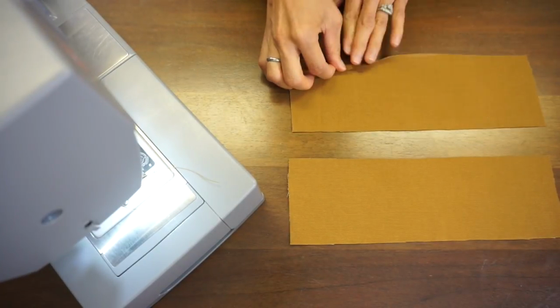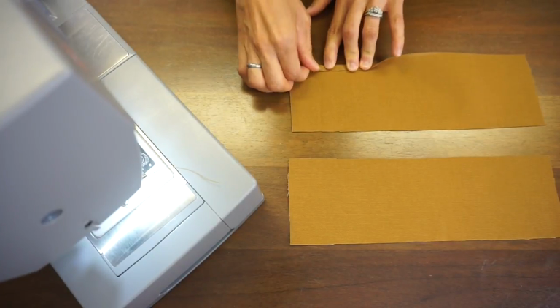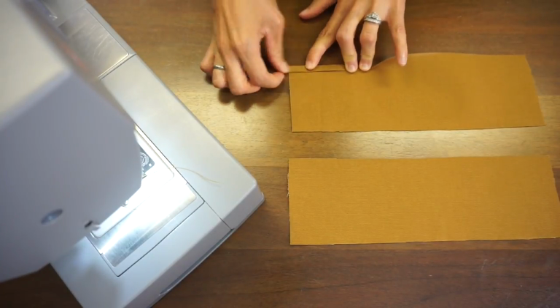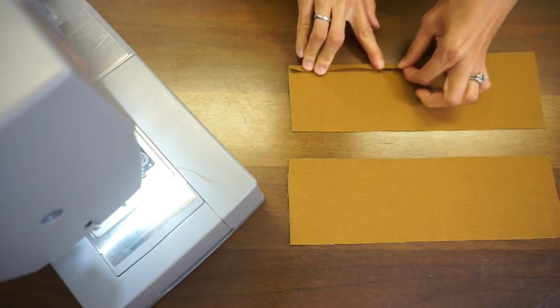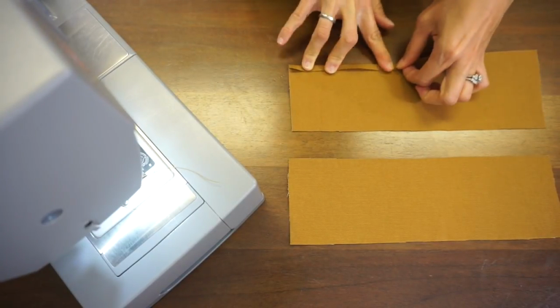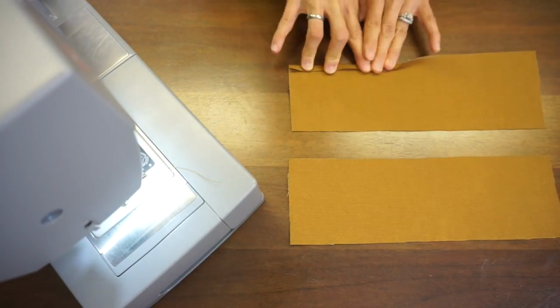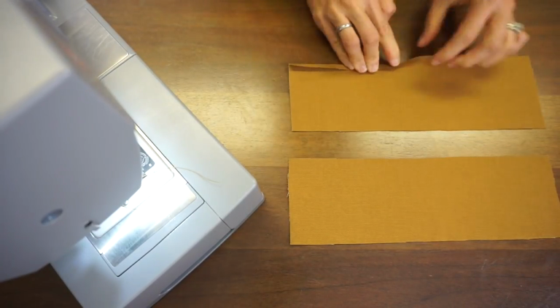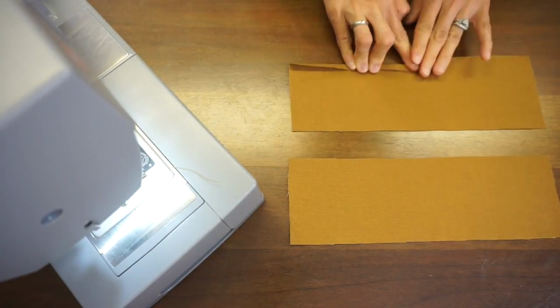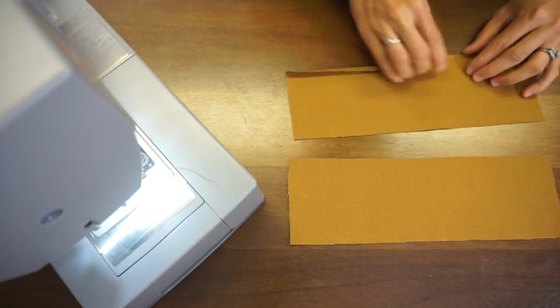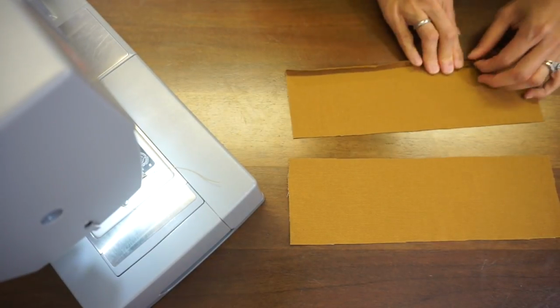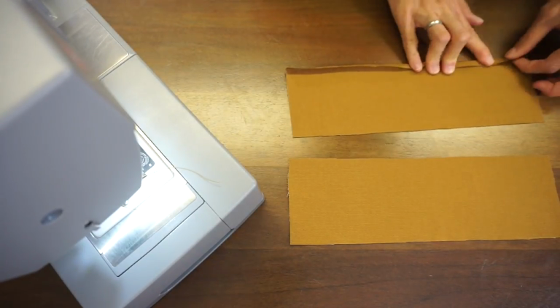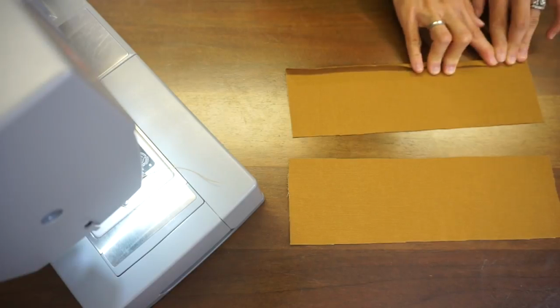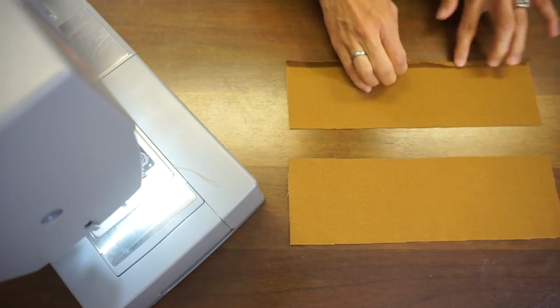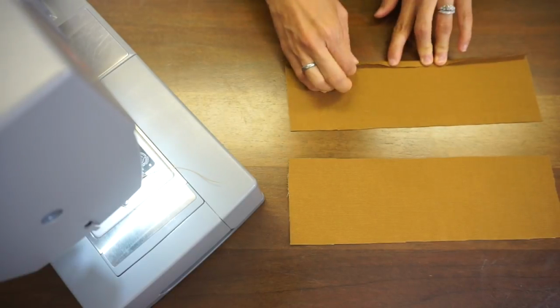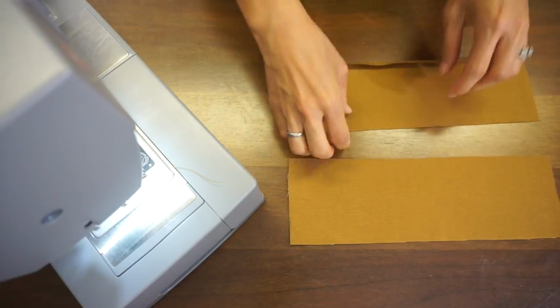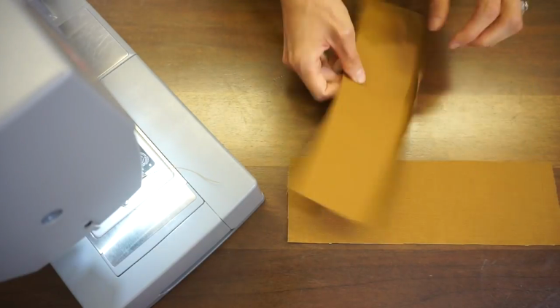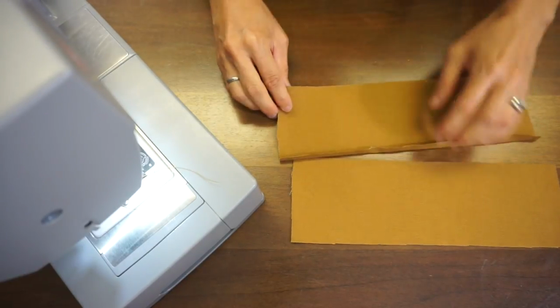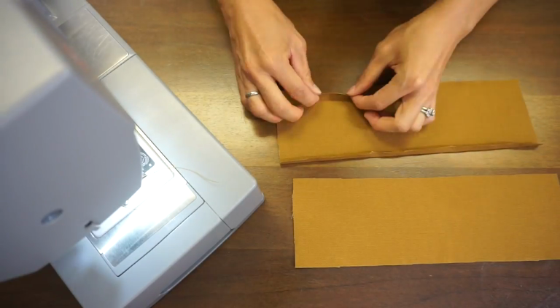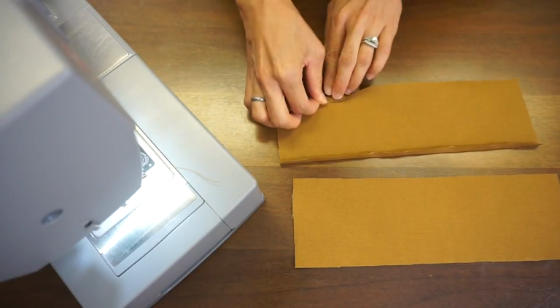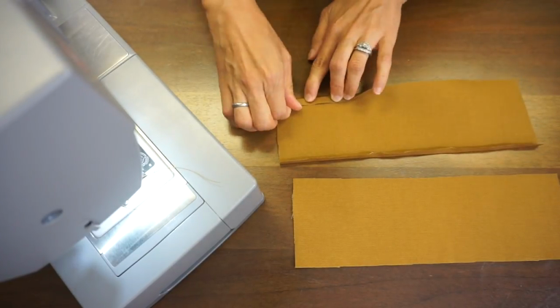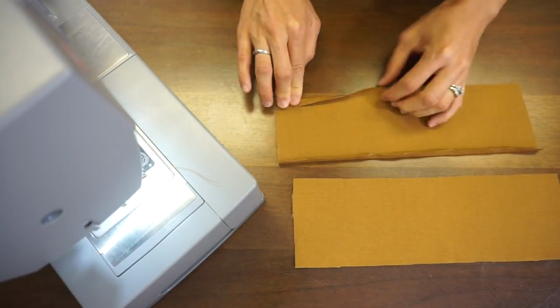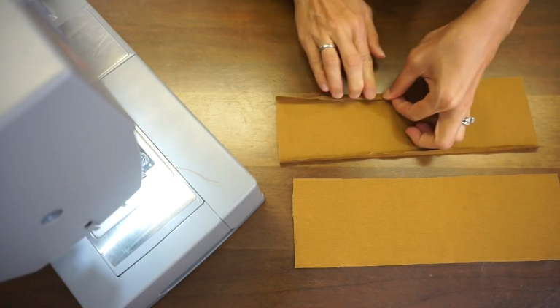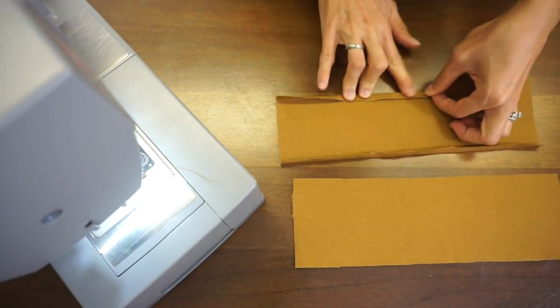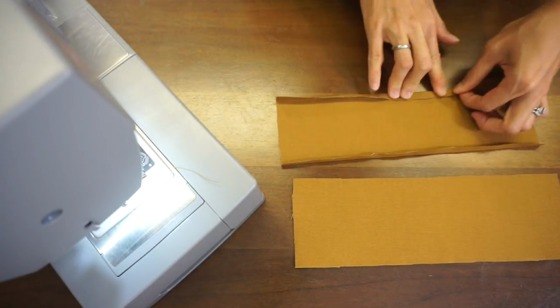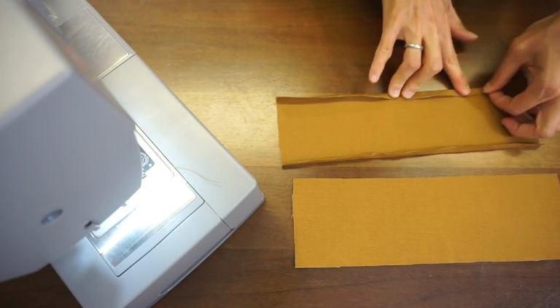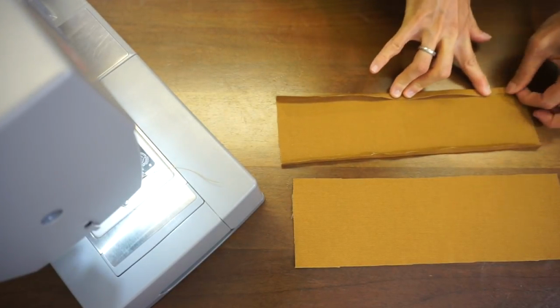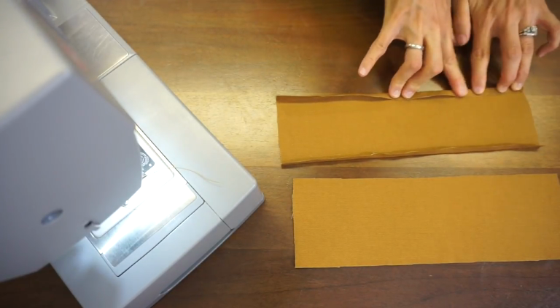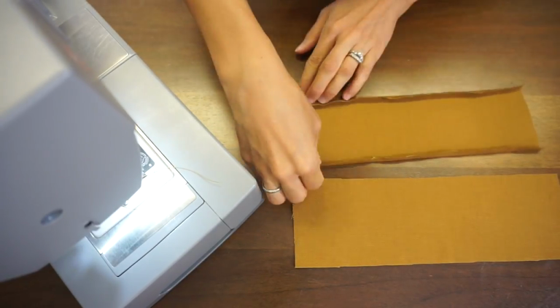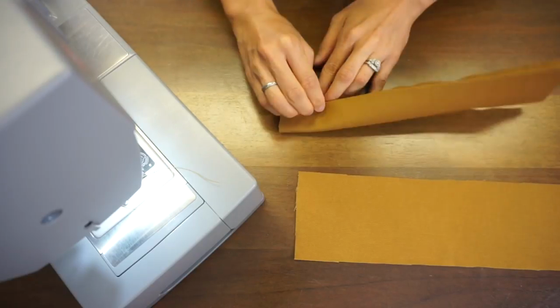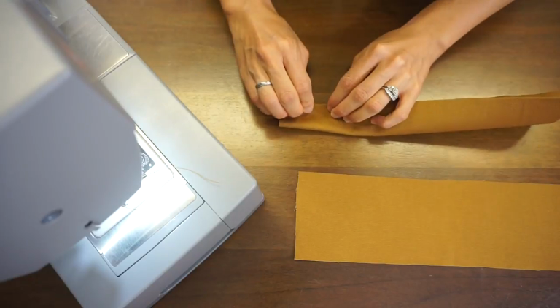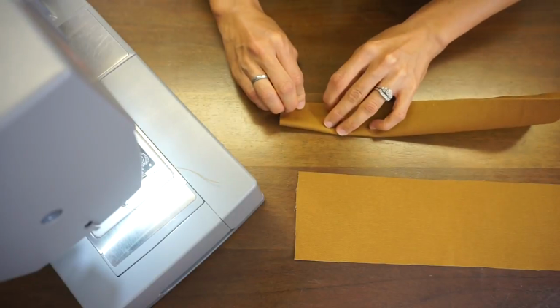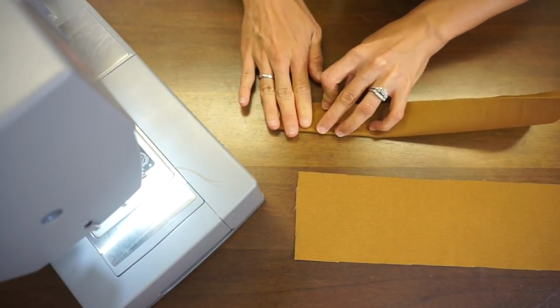For both handle straps, fold a quarter inch on the sides and then fold again in half. Edge top stitch along both sides.